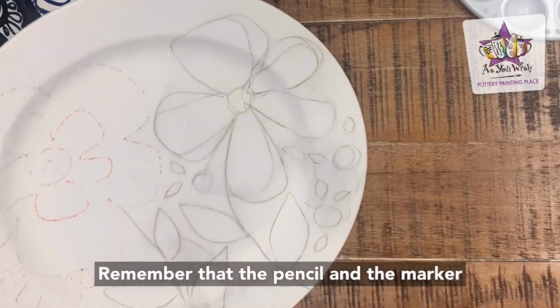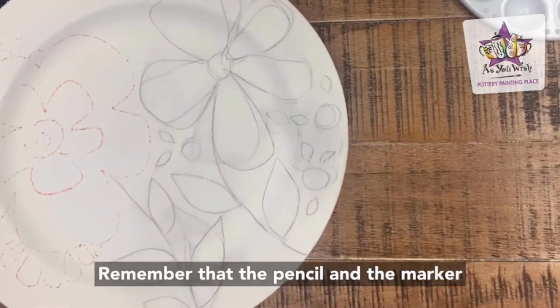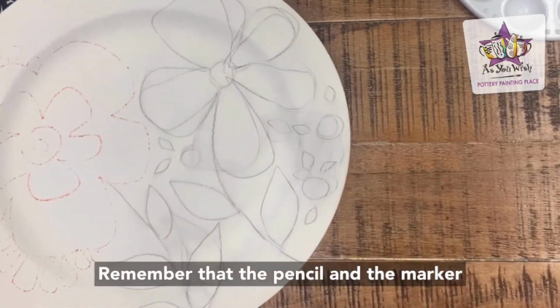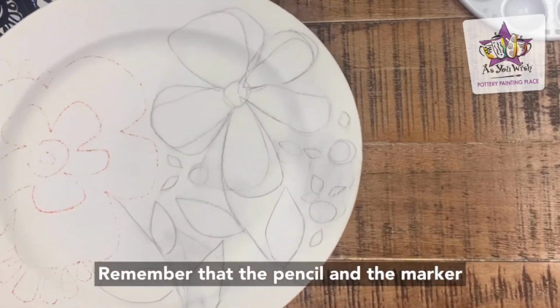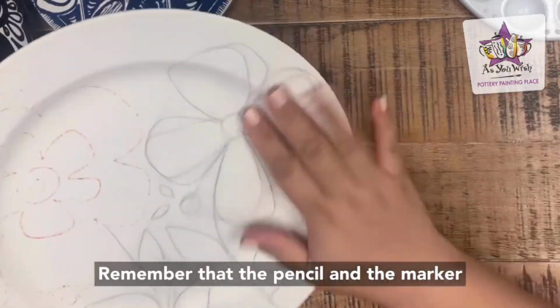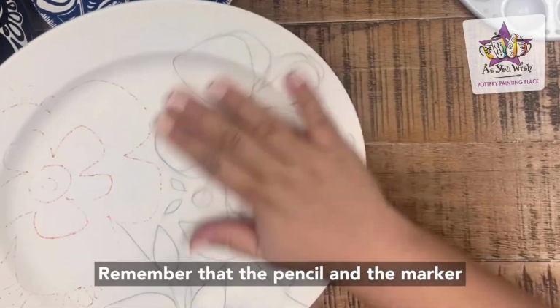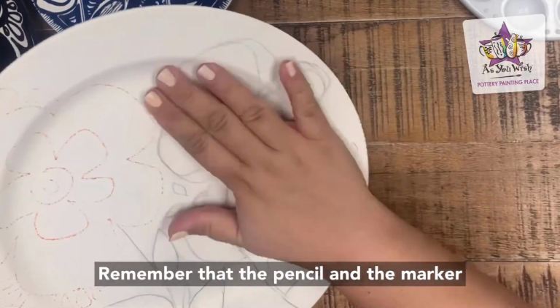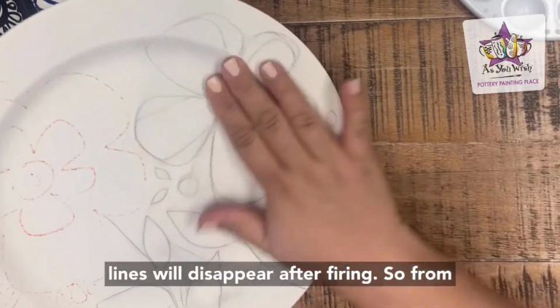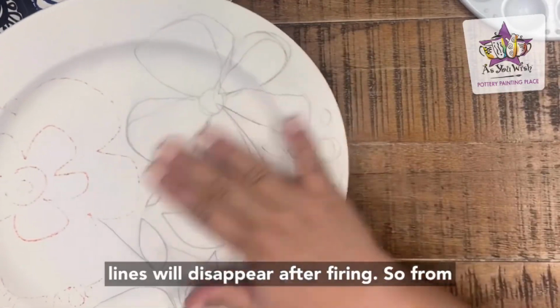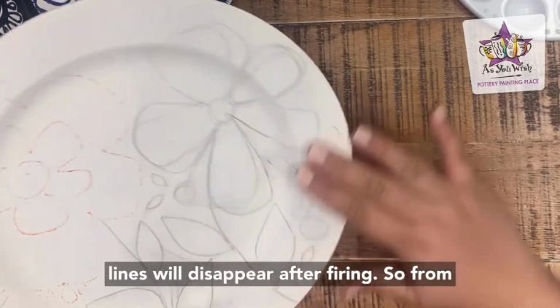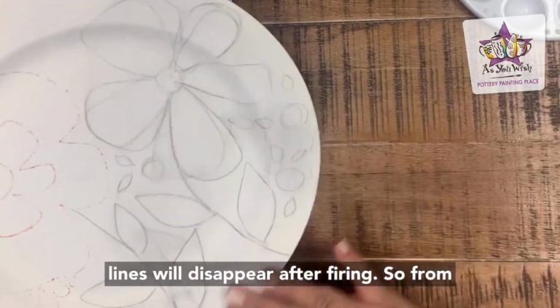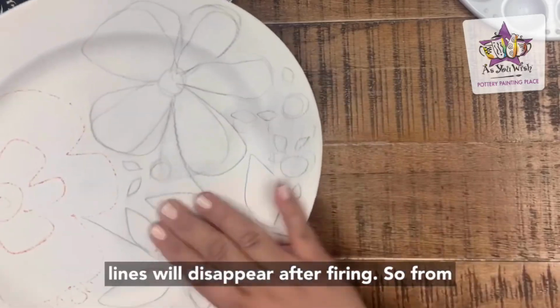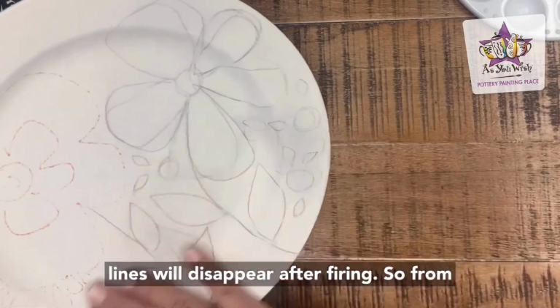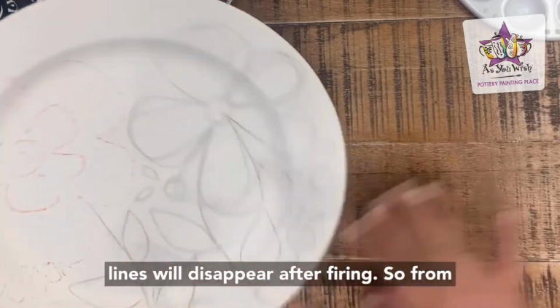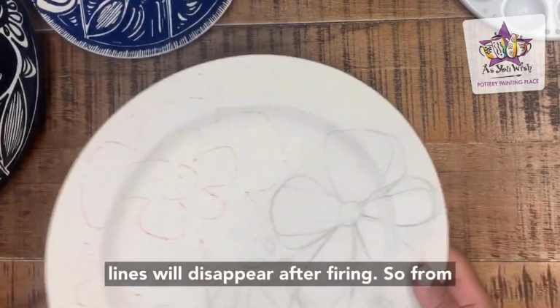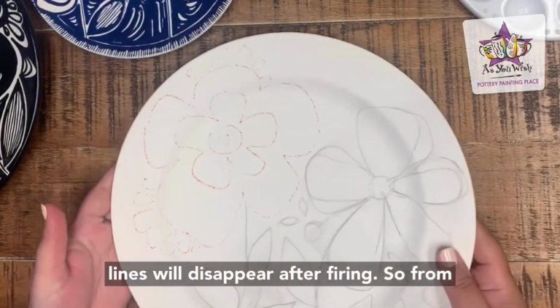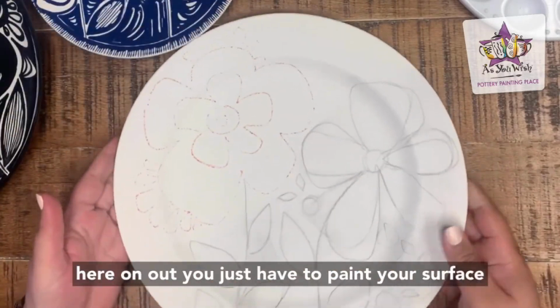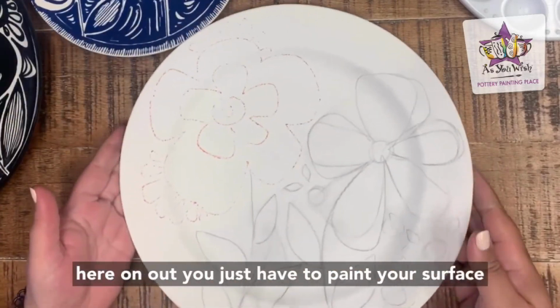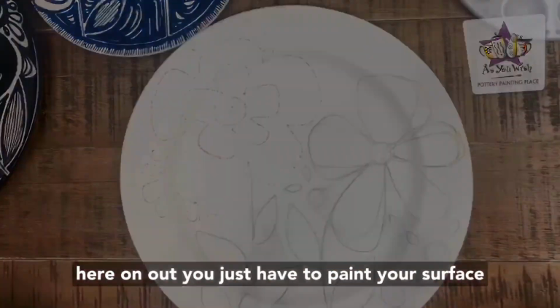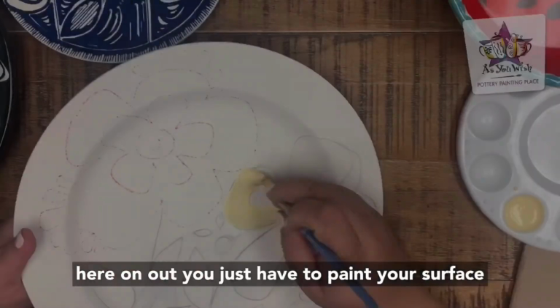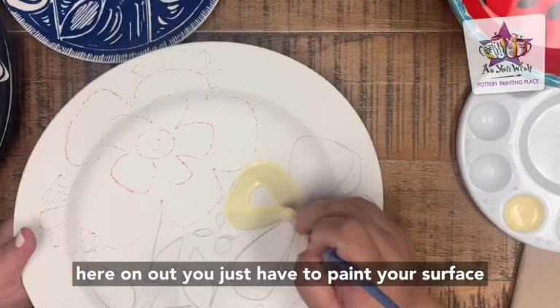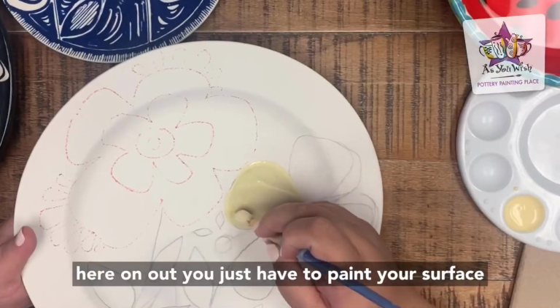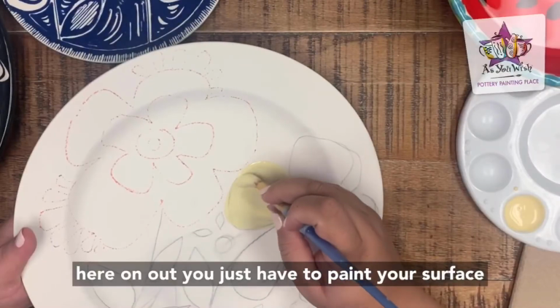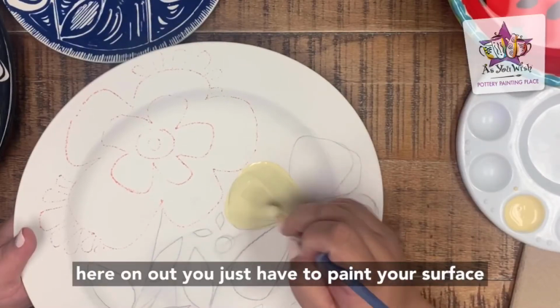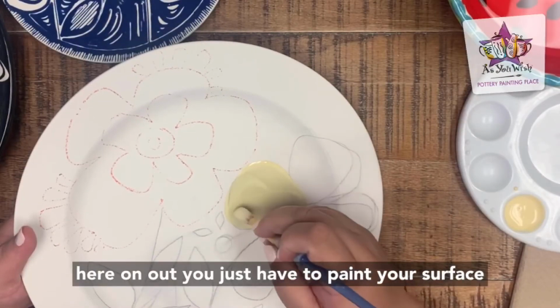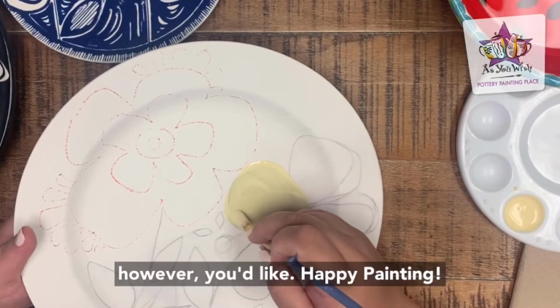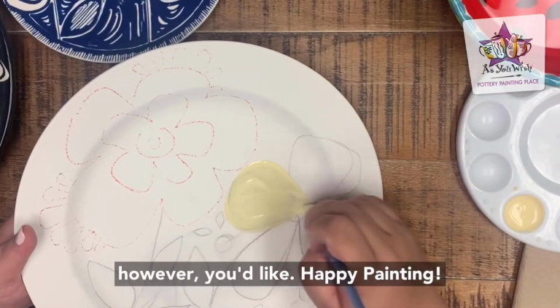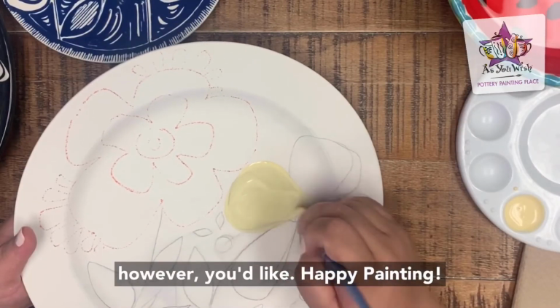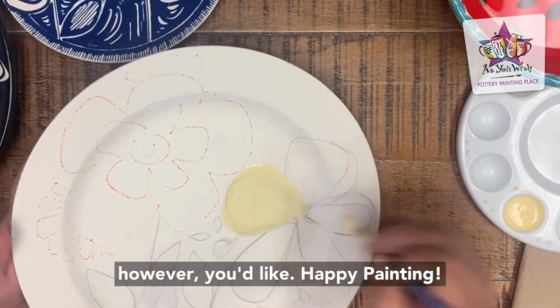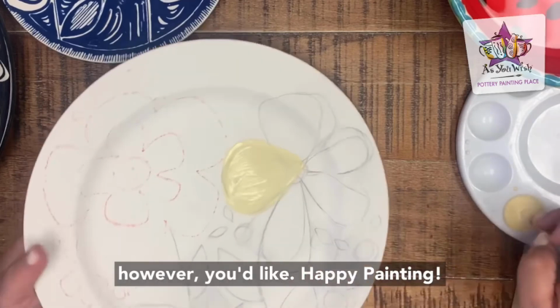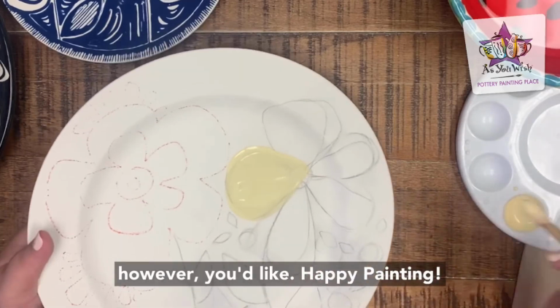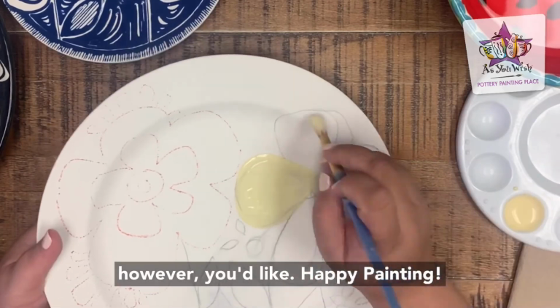Remember that the pencil and the marker lines will disappear after firing, so from here on out you just have to paint your surface however you like. Happy painting!